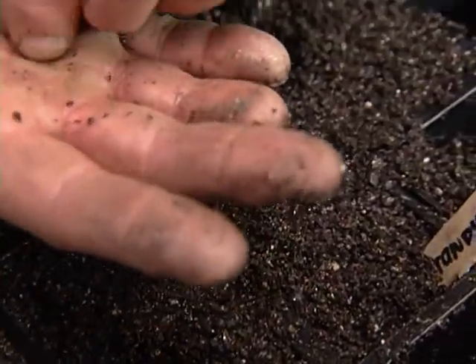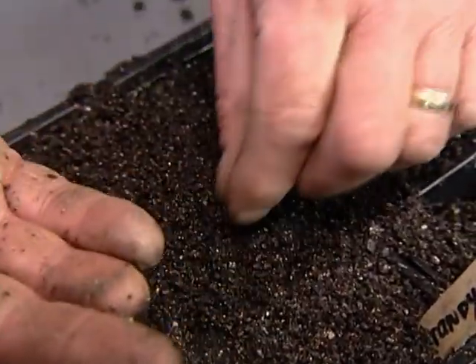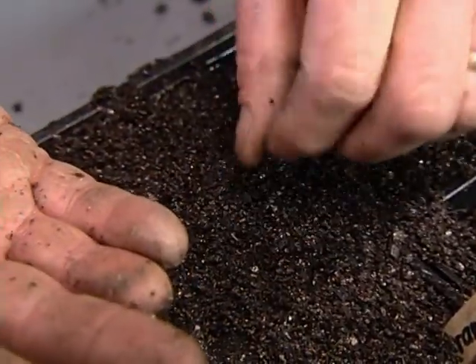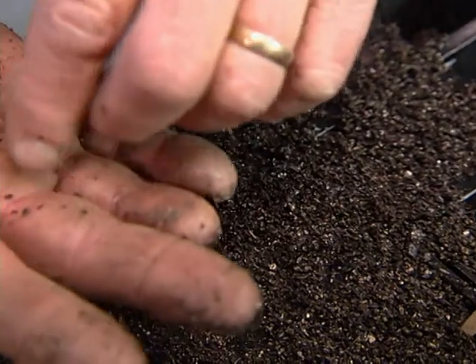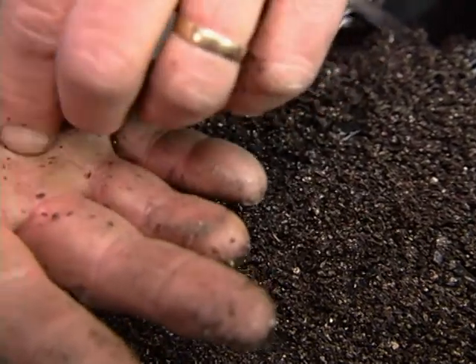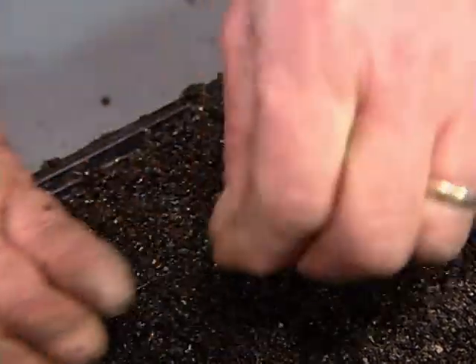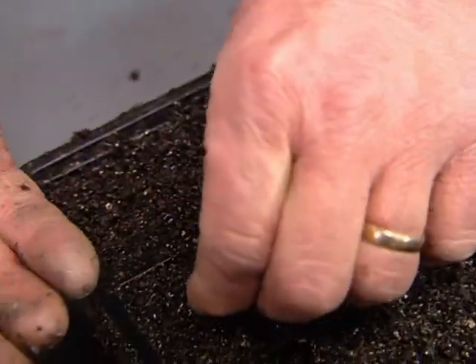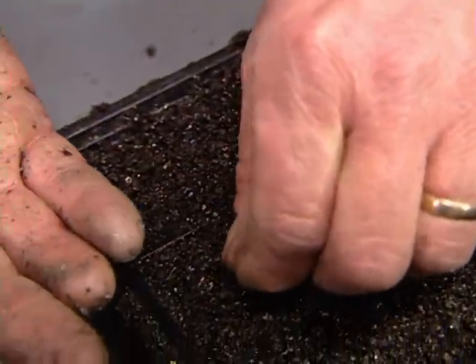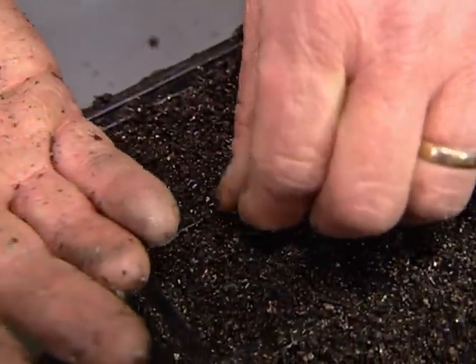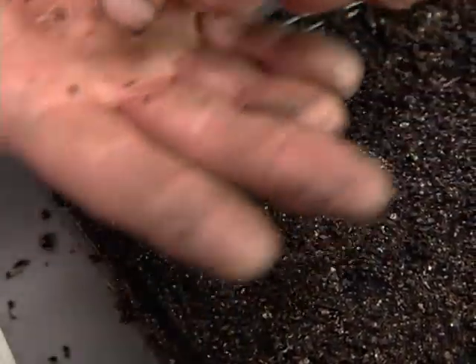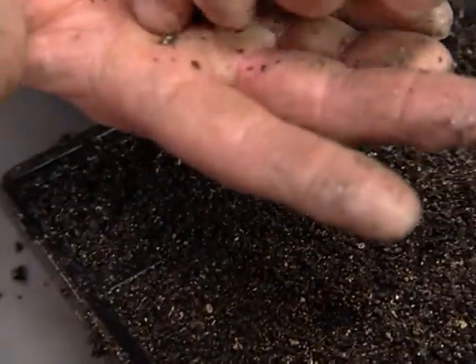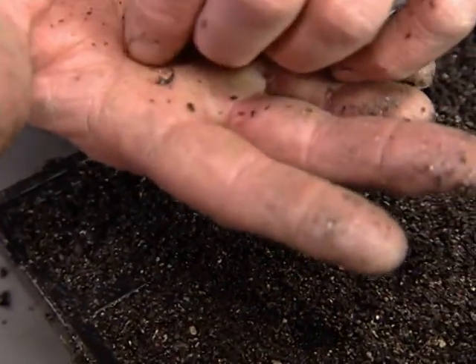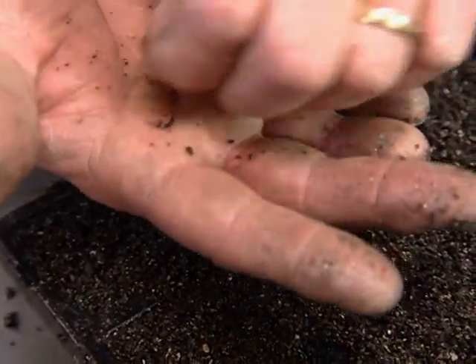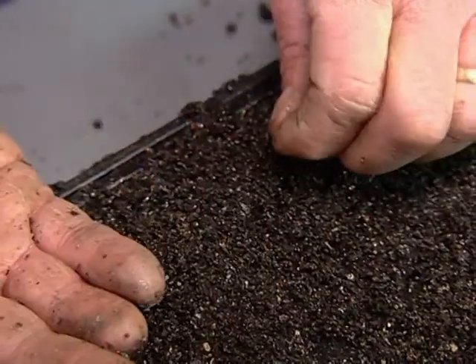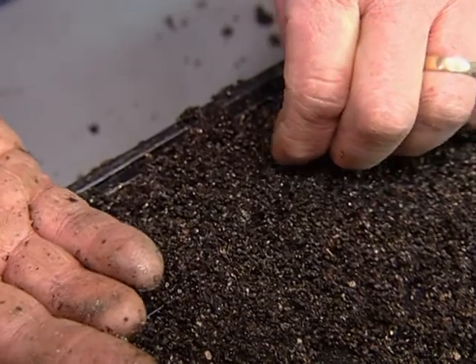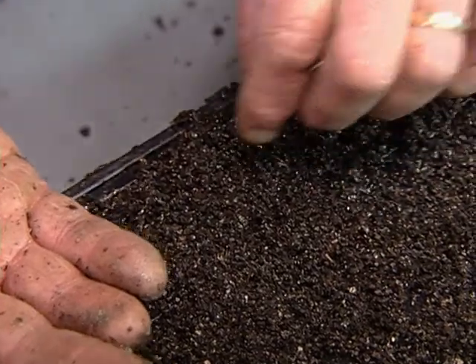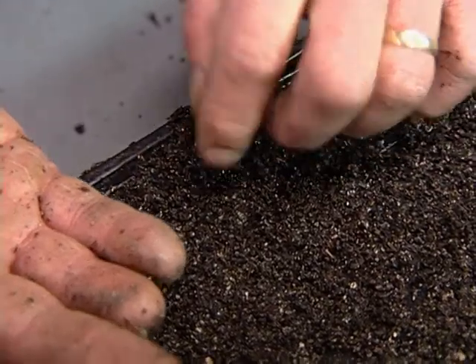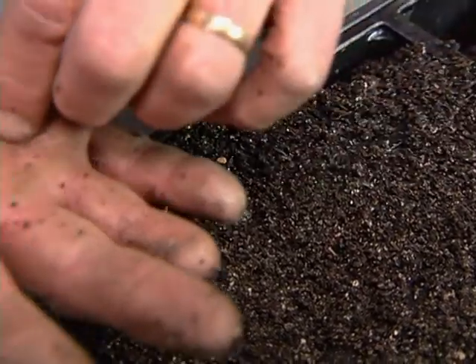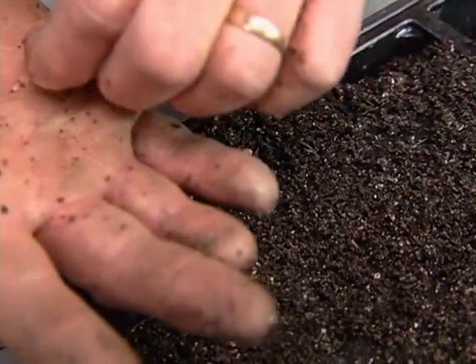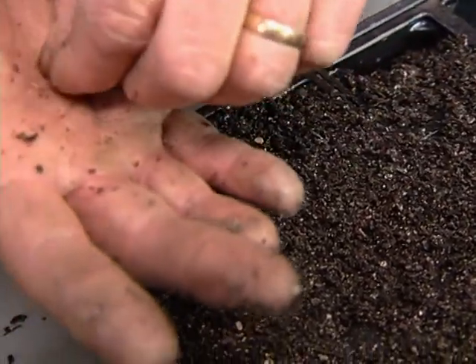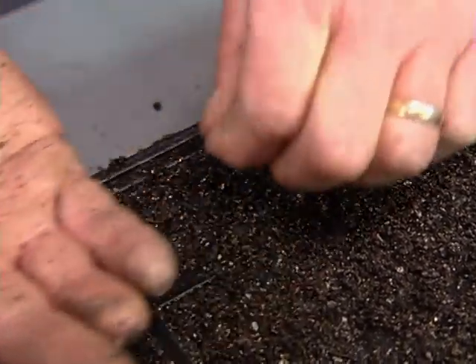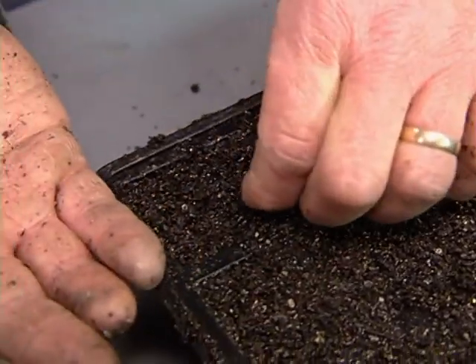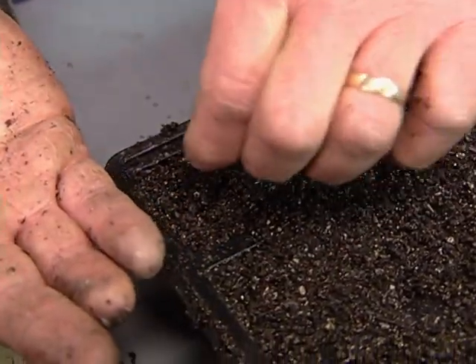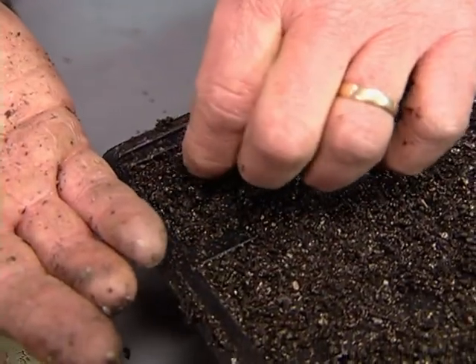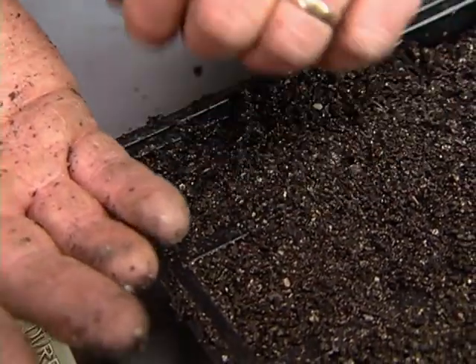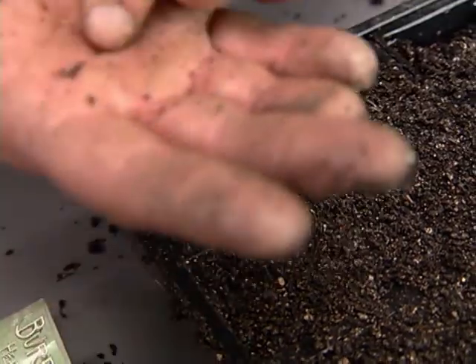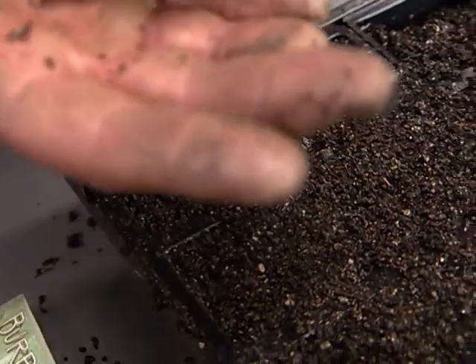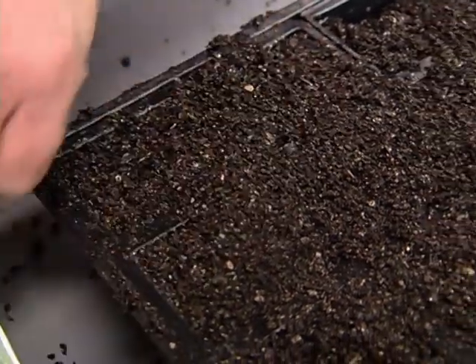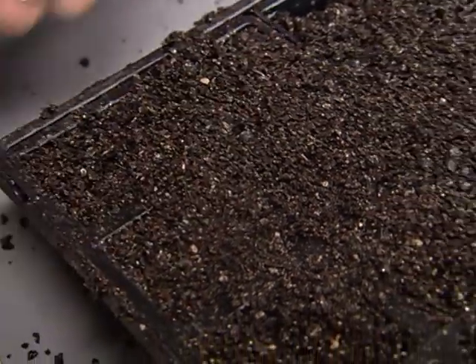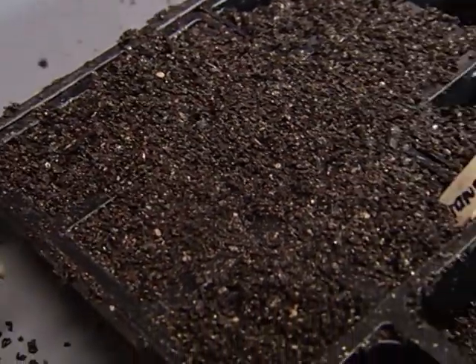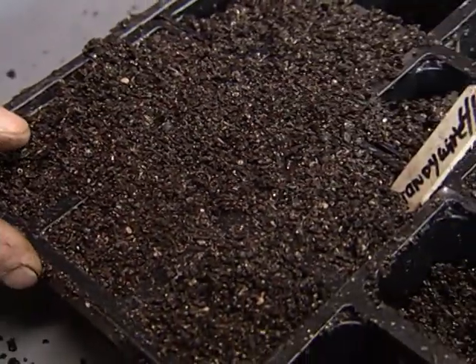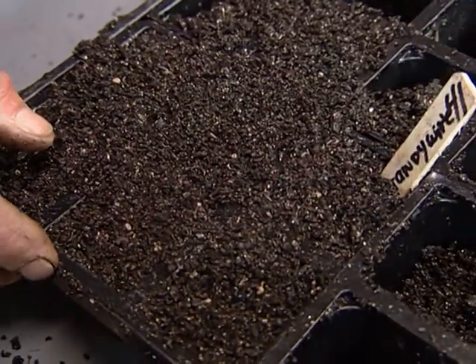So you just go around and lay two in each cell. Why two? Well, just in case one doesn't germinate — it ensures I will have one per cell. And what if both of them come up? Well, I'll take a look at them, and the strongest one I'll leave, and the smaller one I'll simply cut off with a pair of scissors.